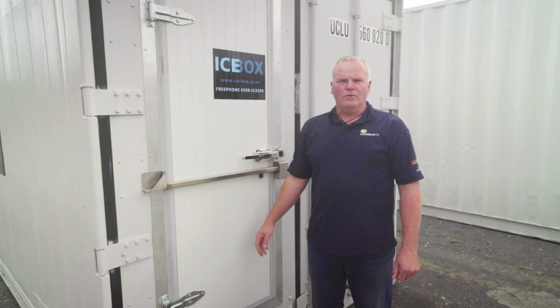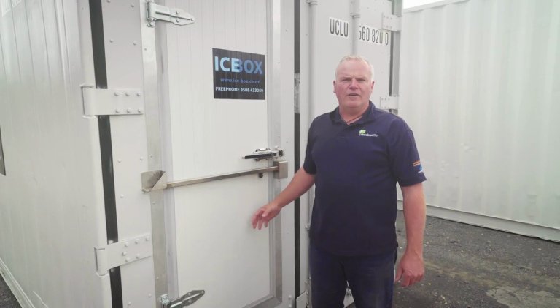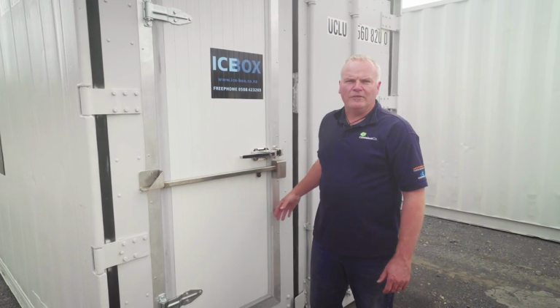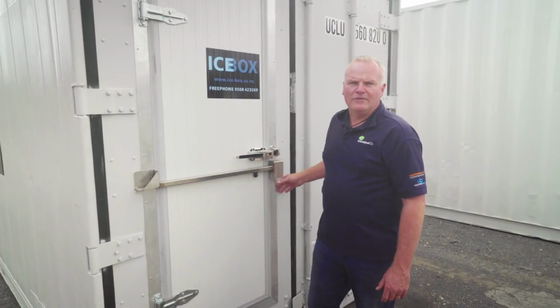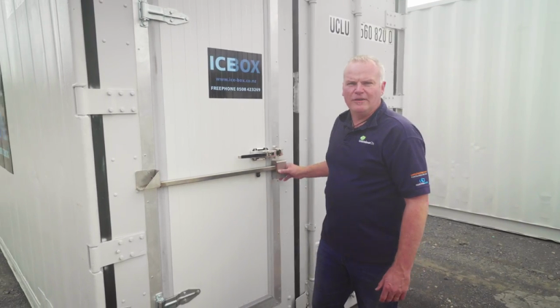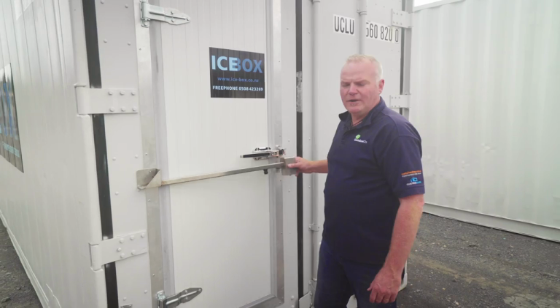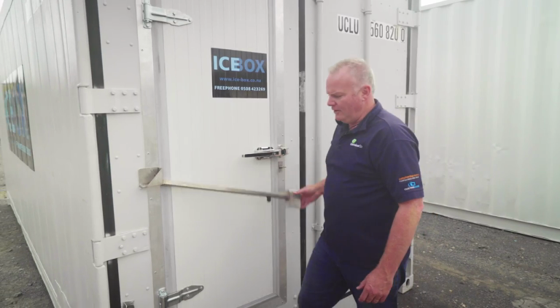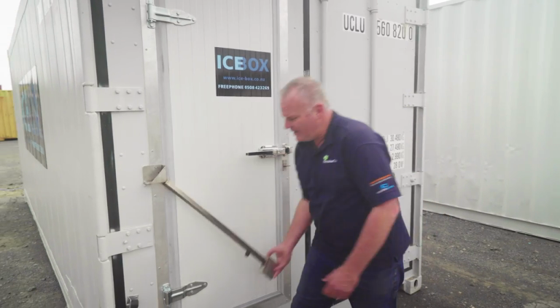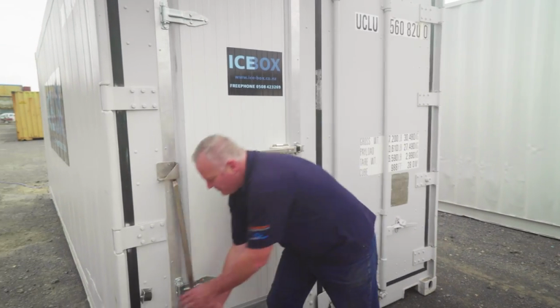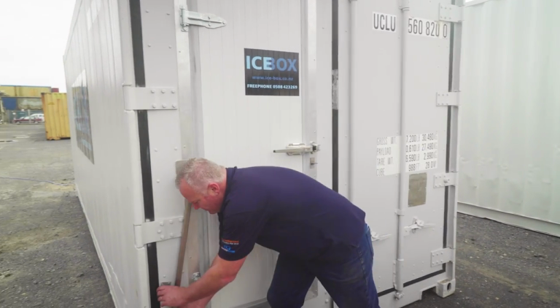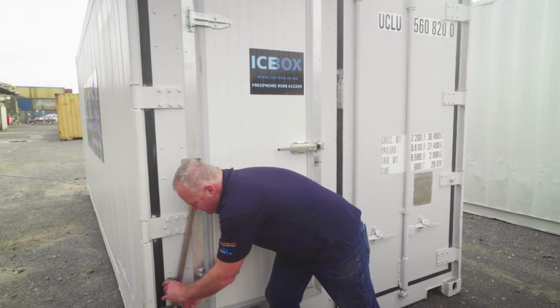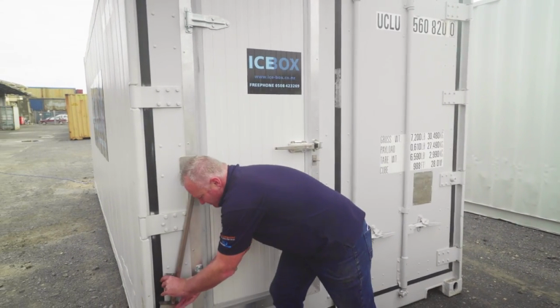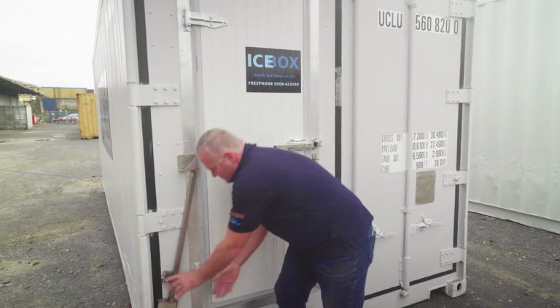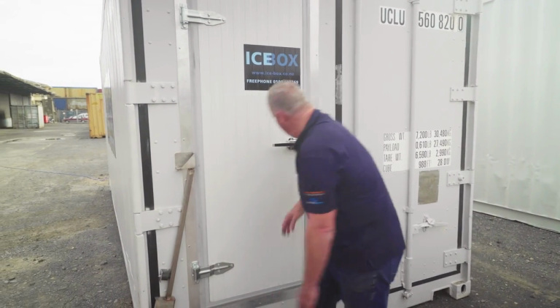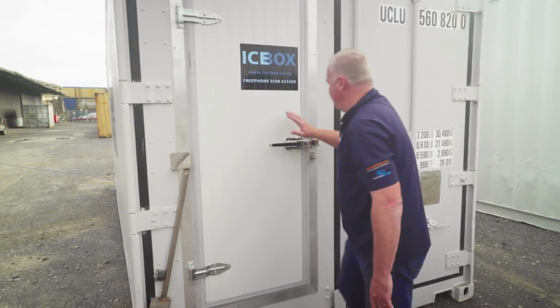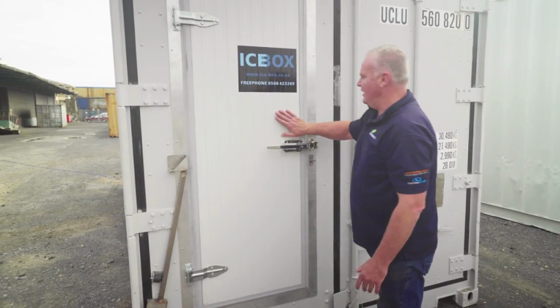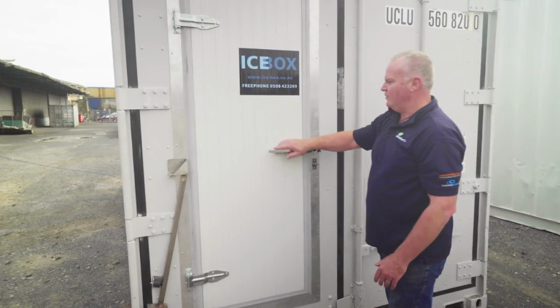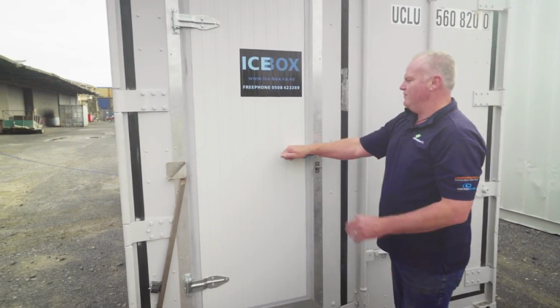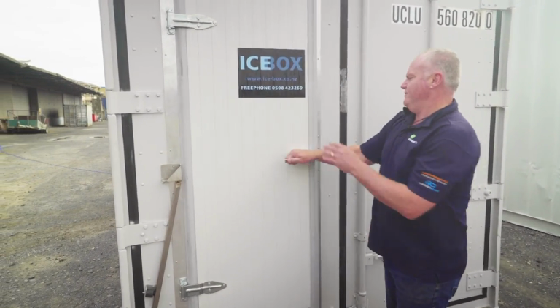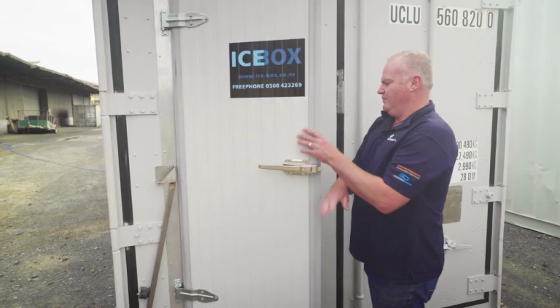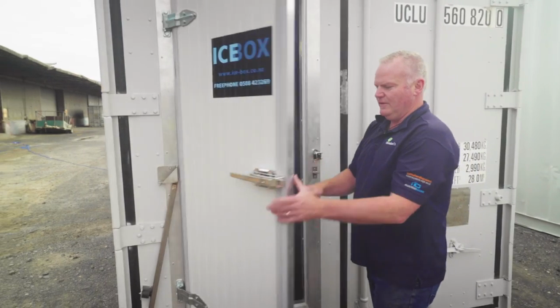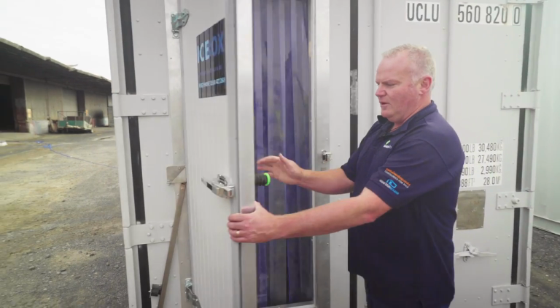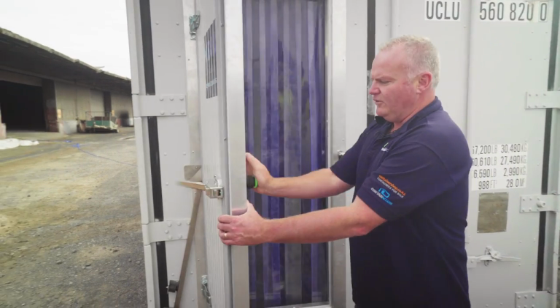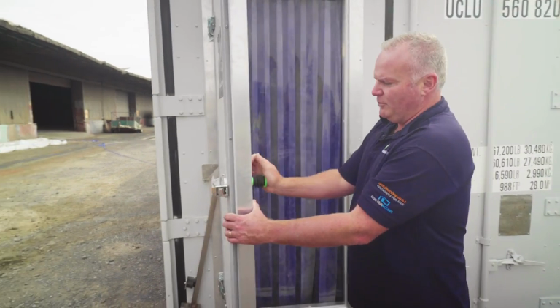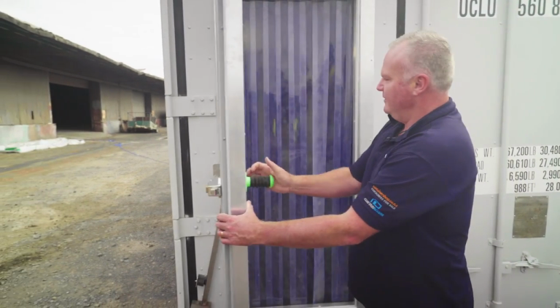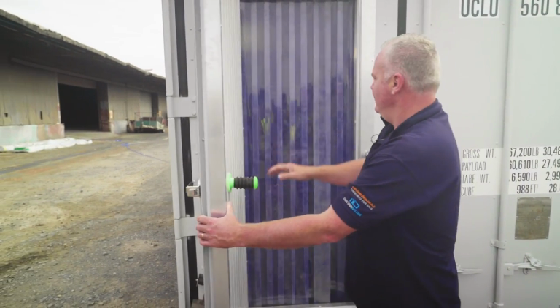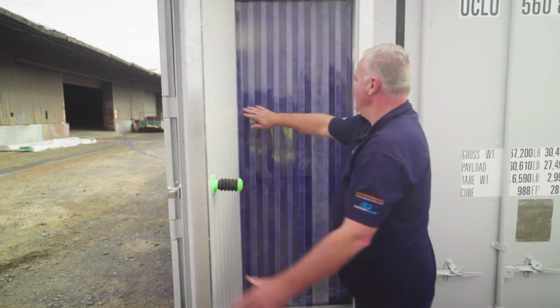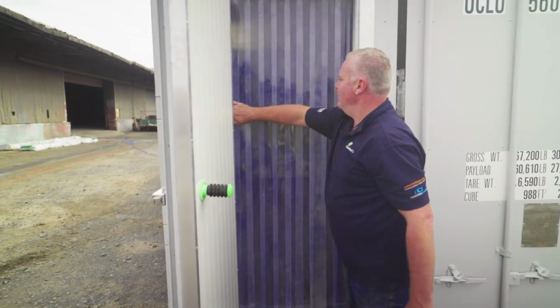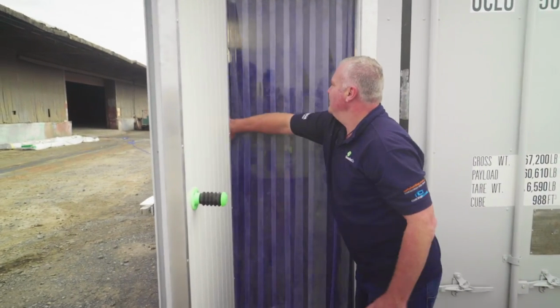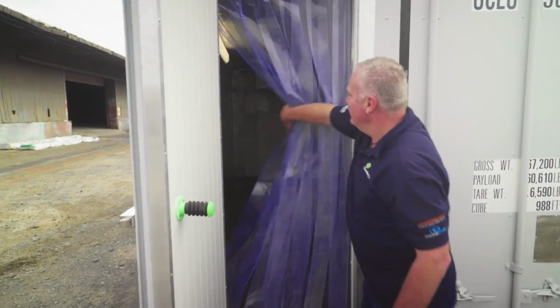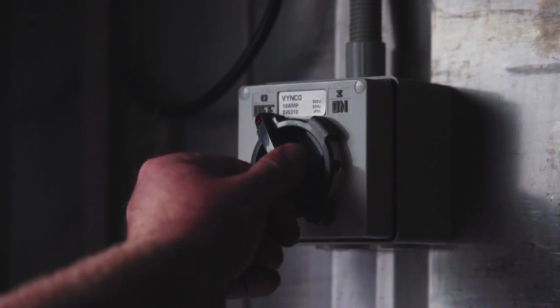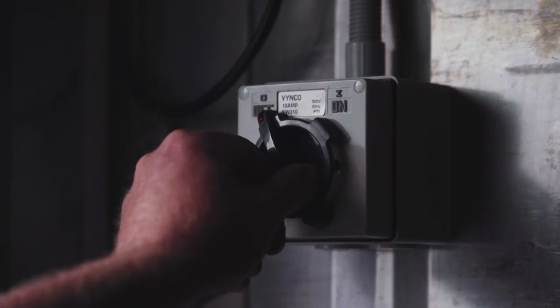All our icebox containers come standard with a locking bar, personal access door, emergency release button, butcher's curtain and lights.